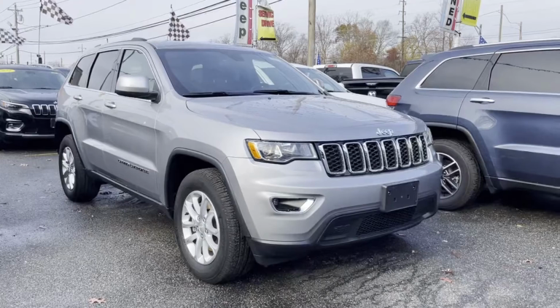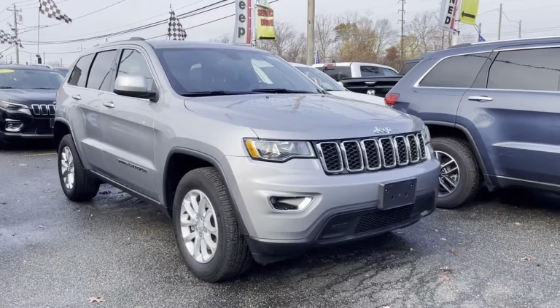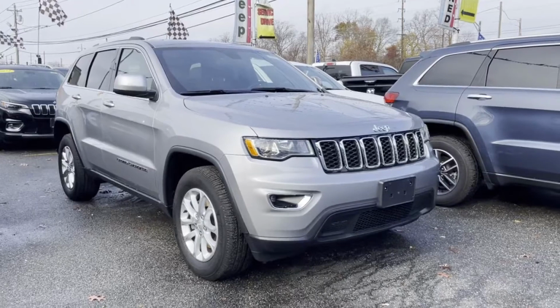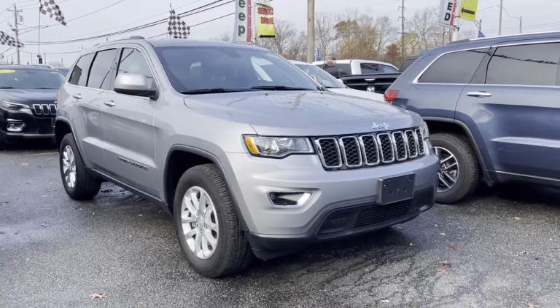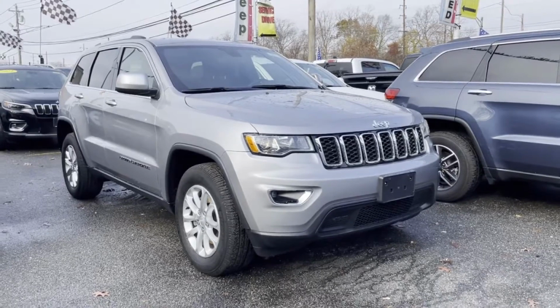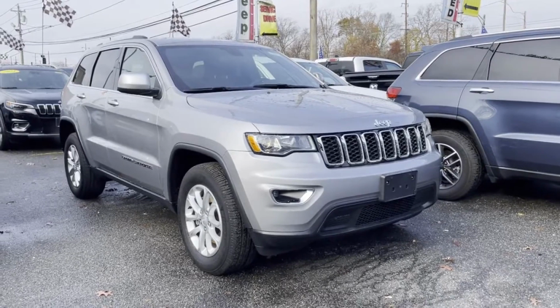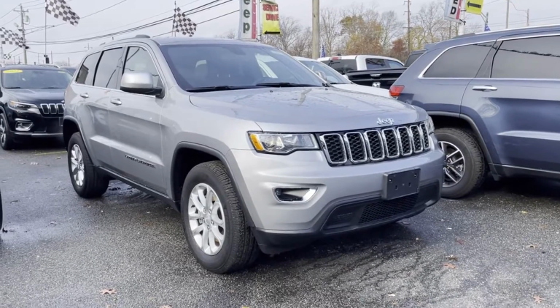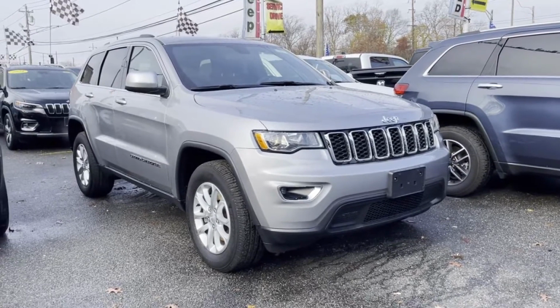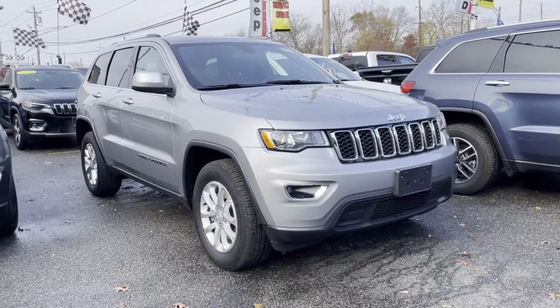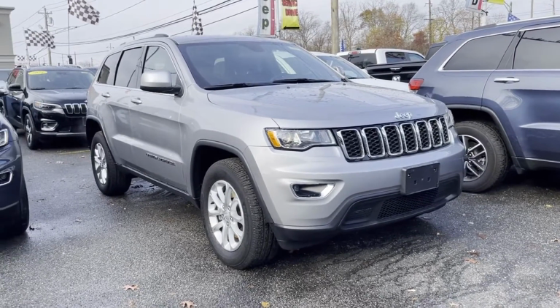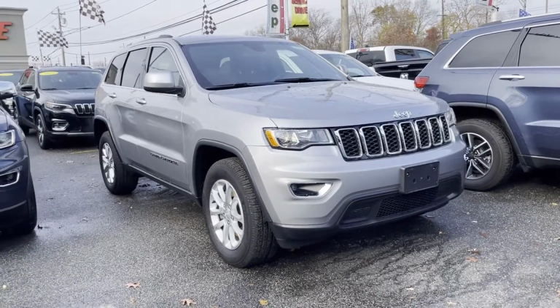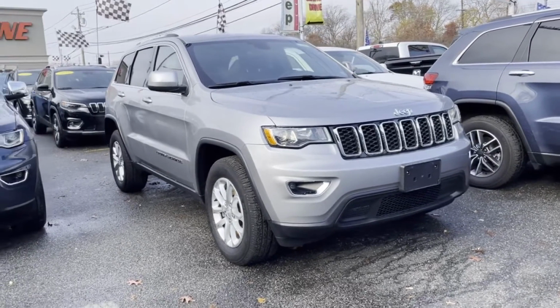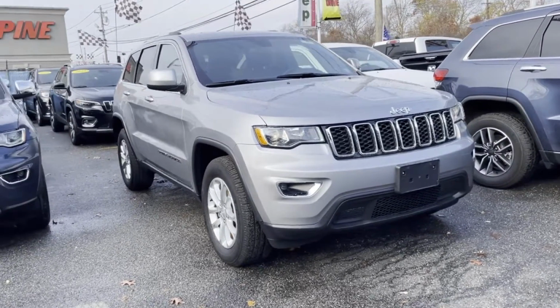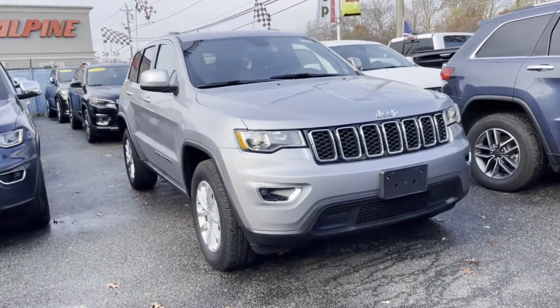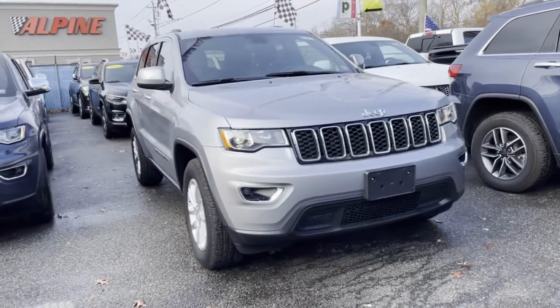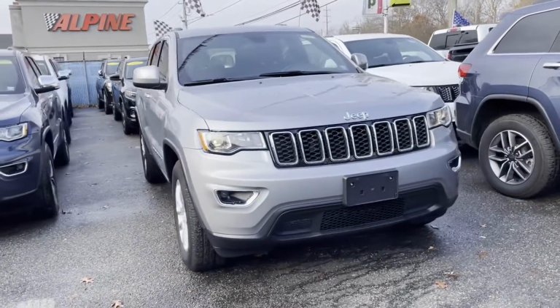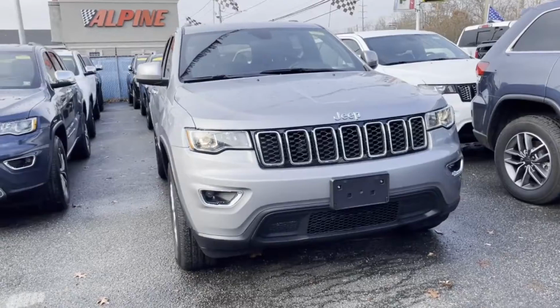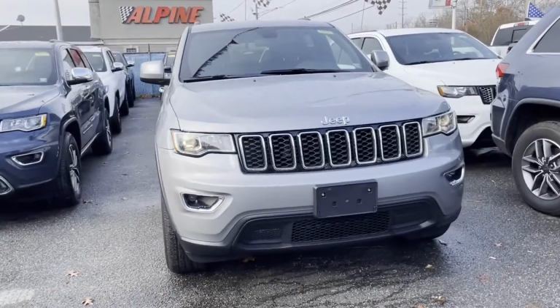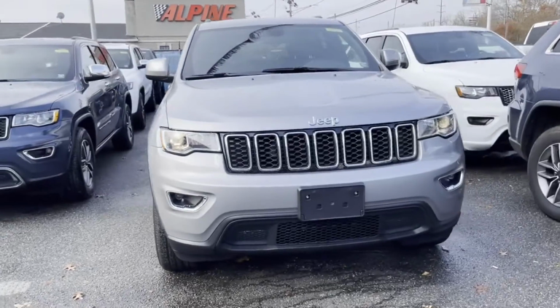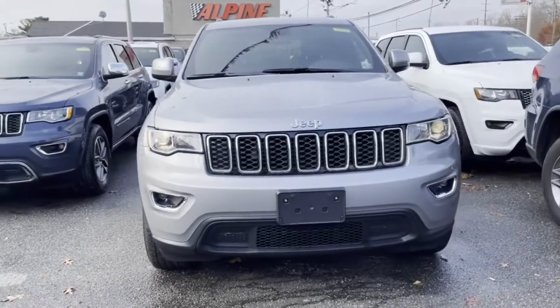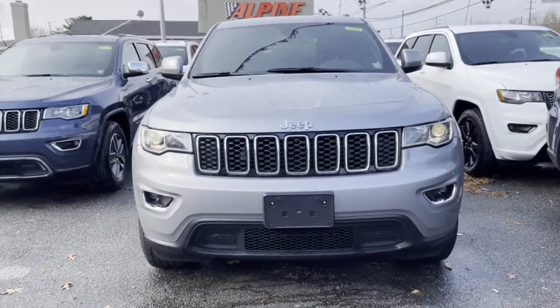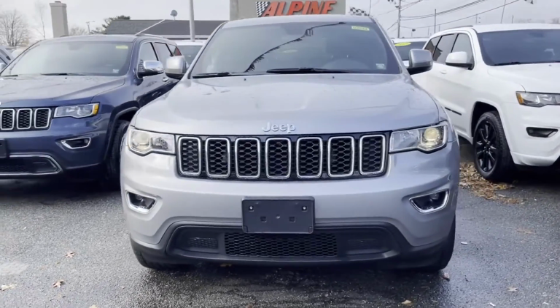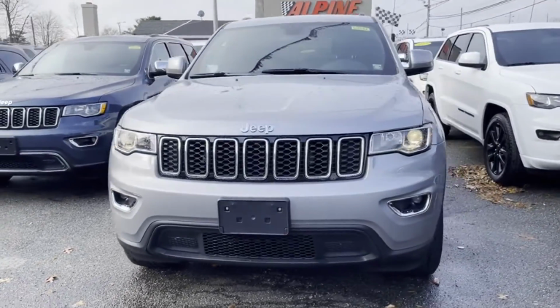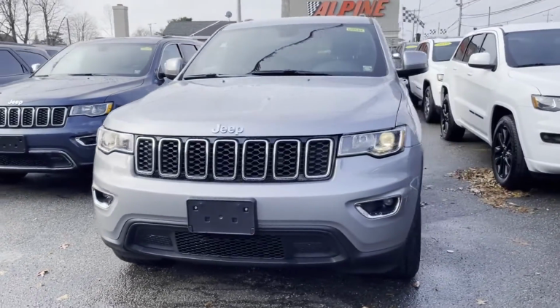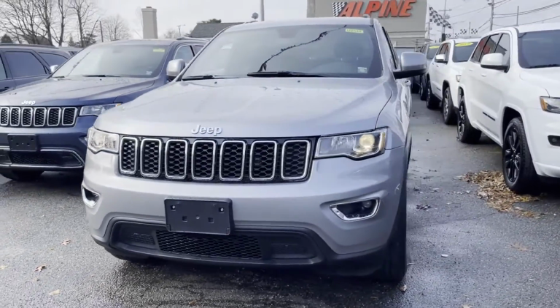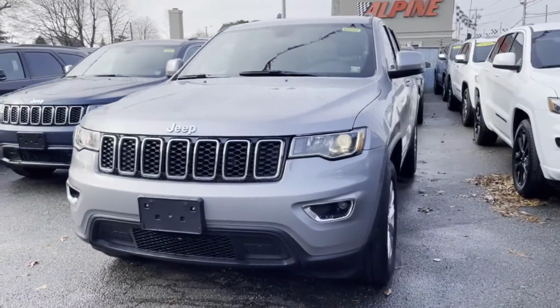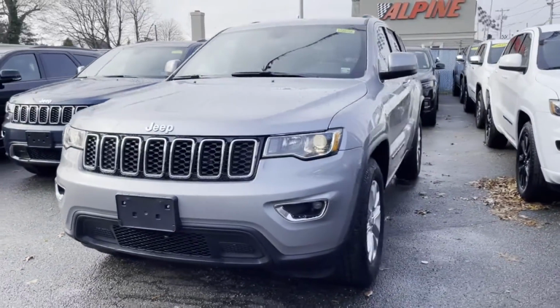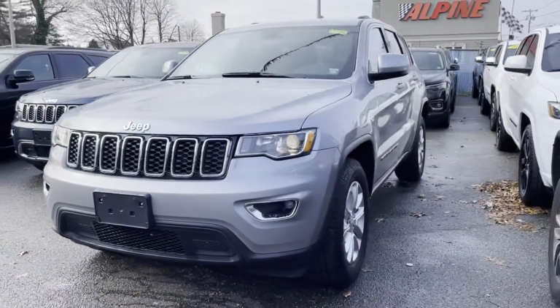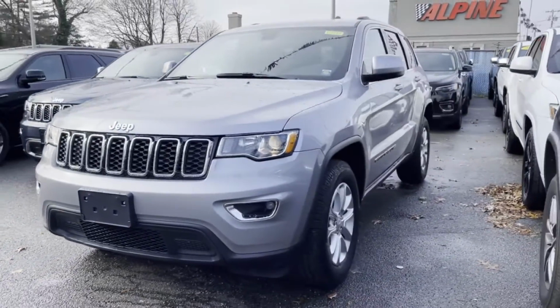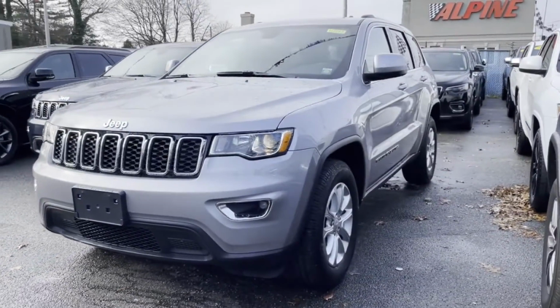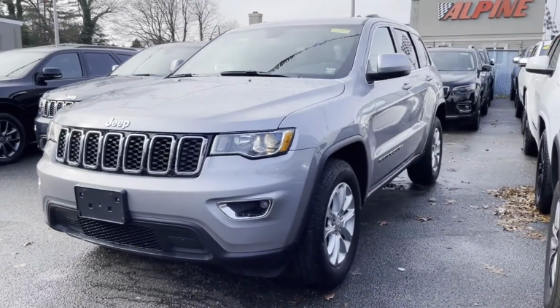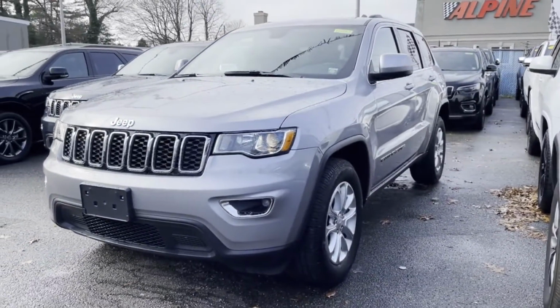2021 Jeep Grand Cherokee with less than 9,000 miles on the odometer. This SUV offers space as well as power and performance.